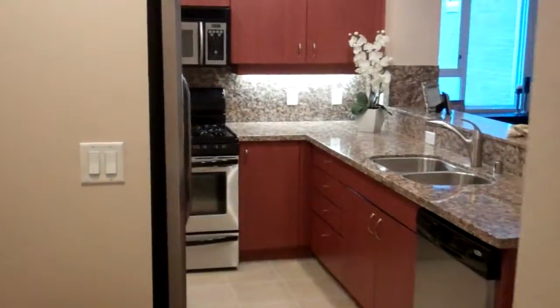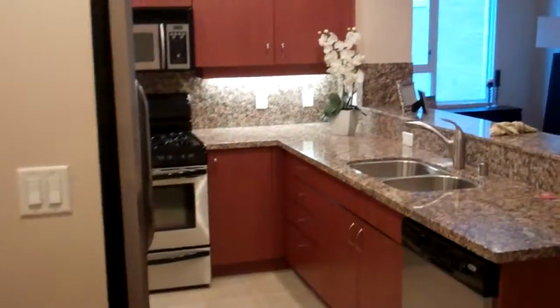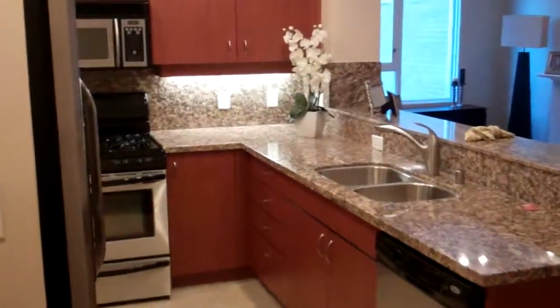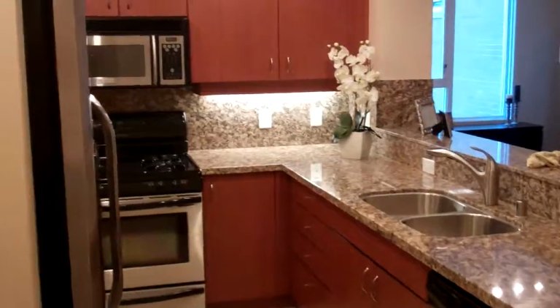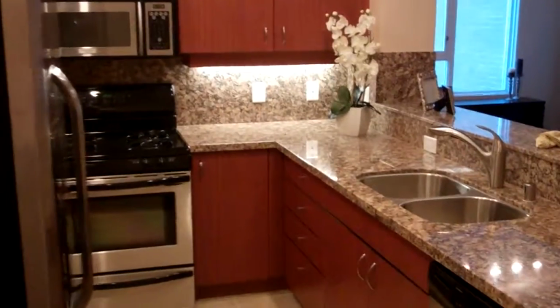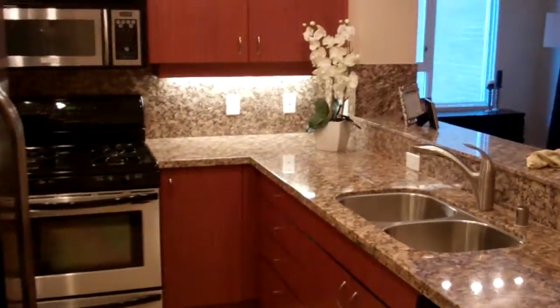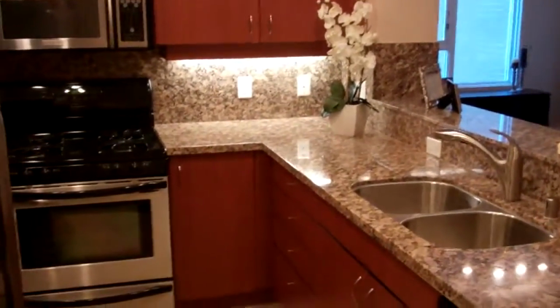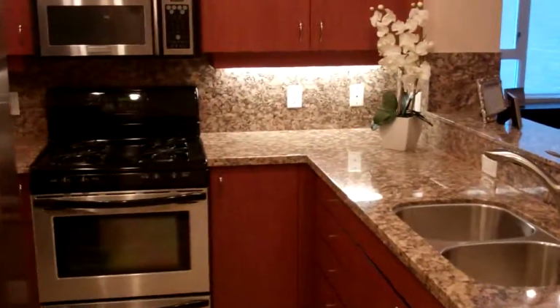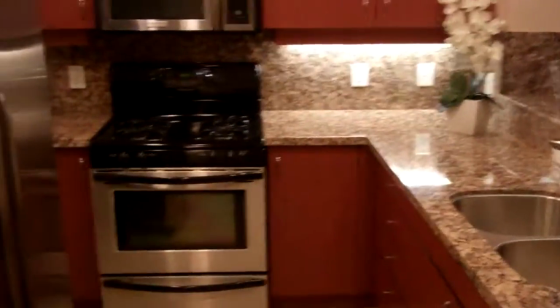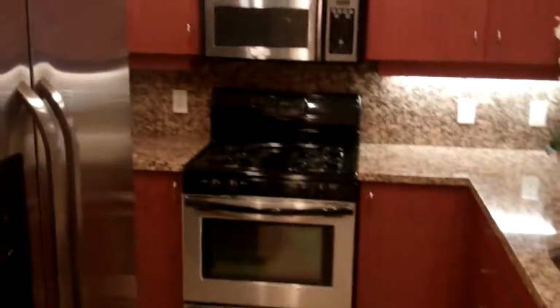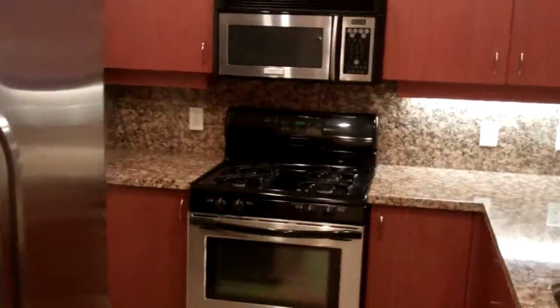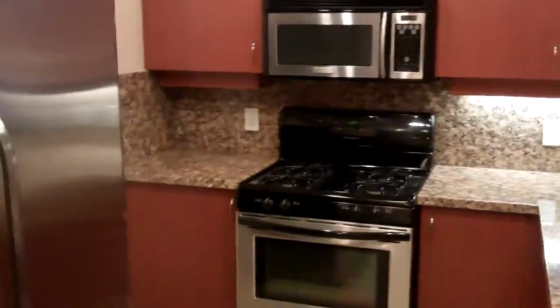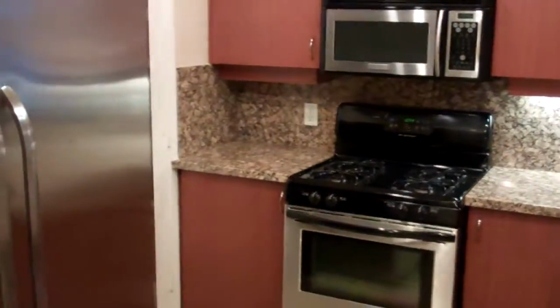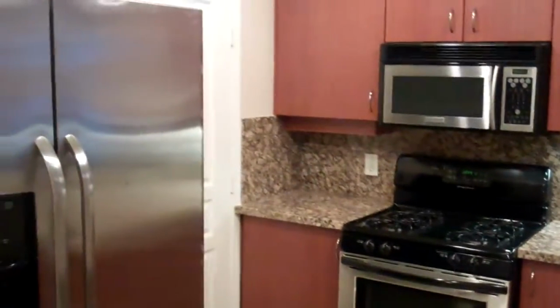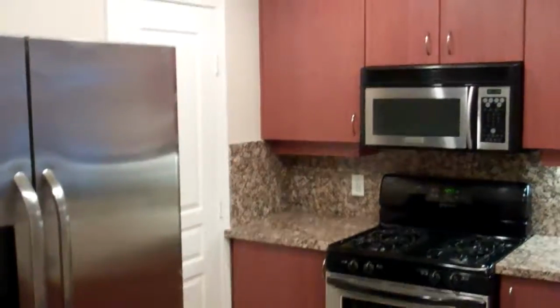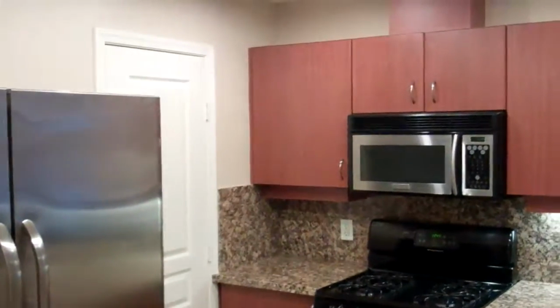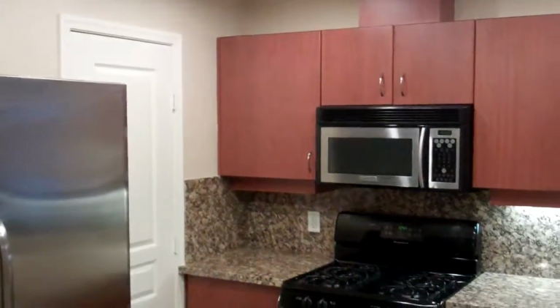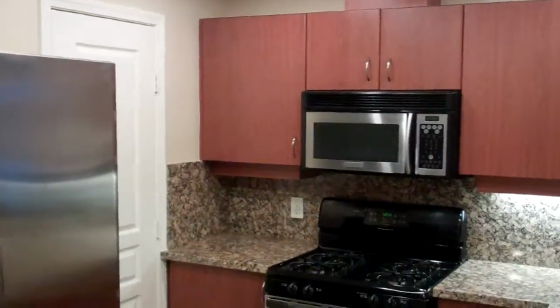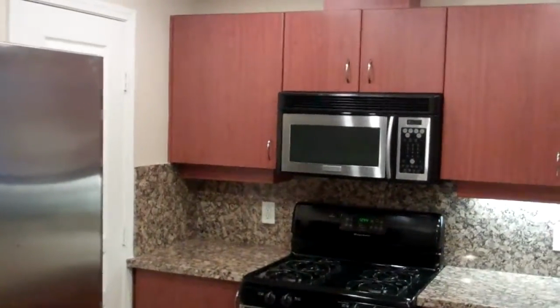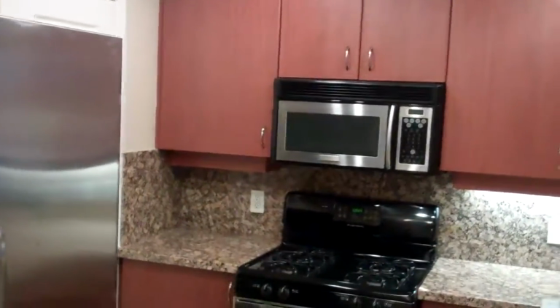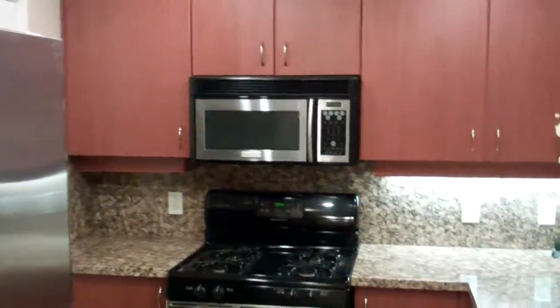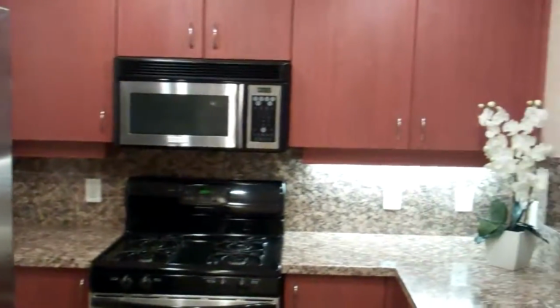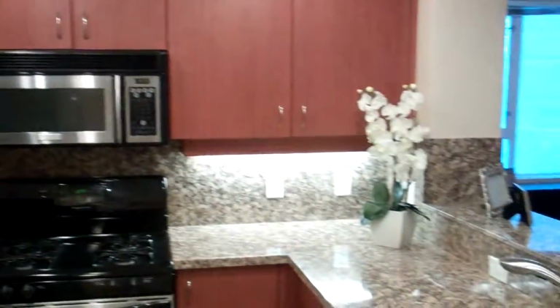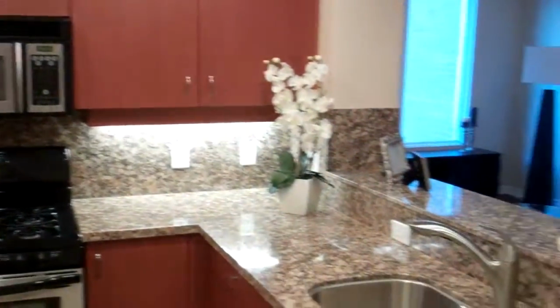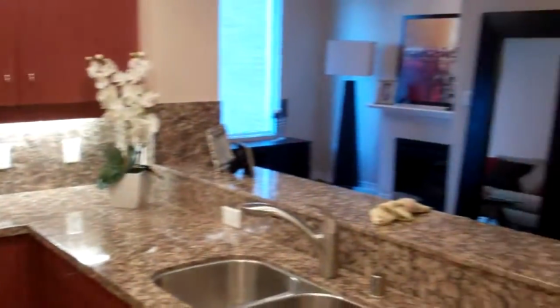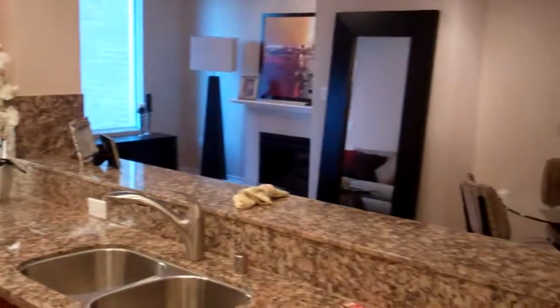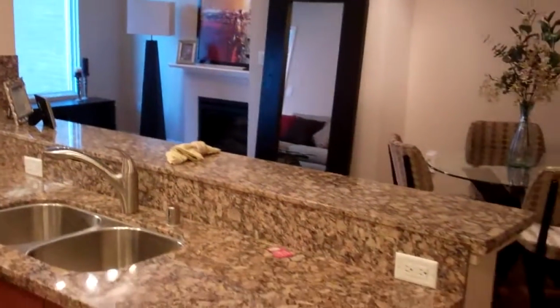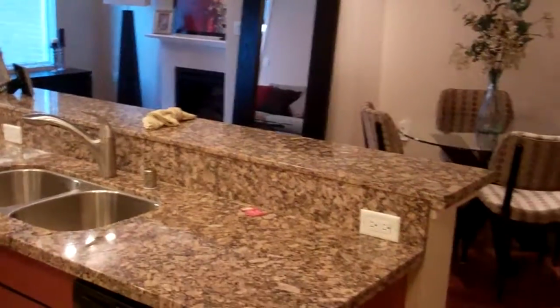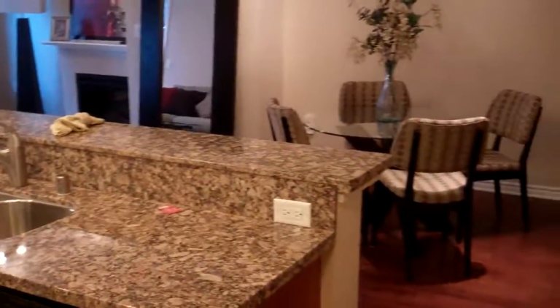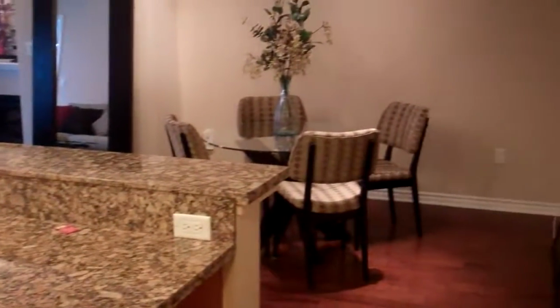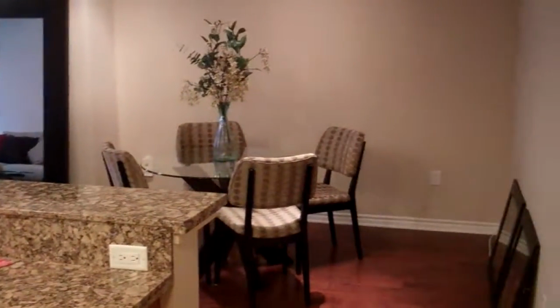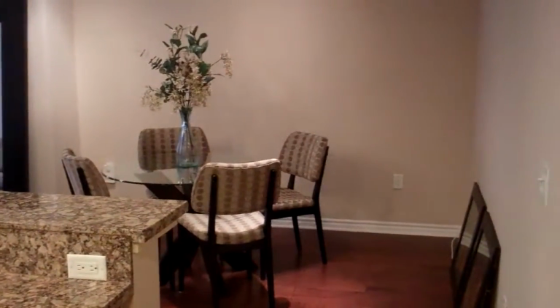Right in here we get into the kitchen — a great modern kitchen with stainless steel appliances and granite countertops, really nice cabinets. And it opens up to a beautiful living room.